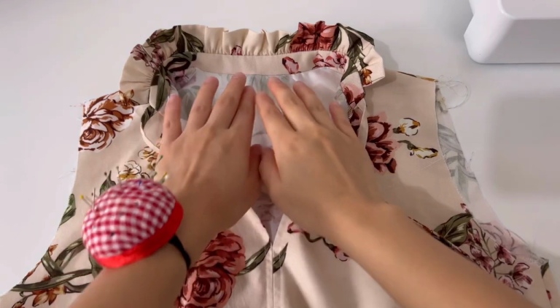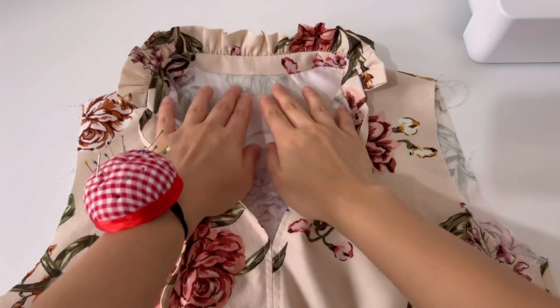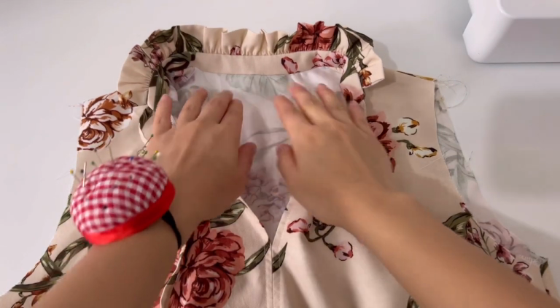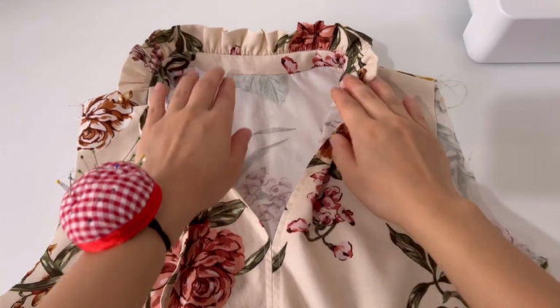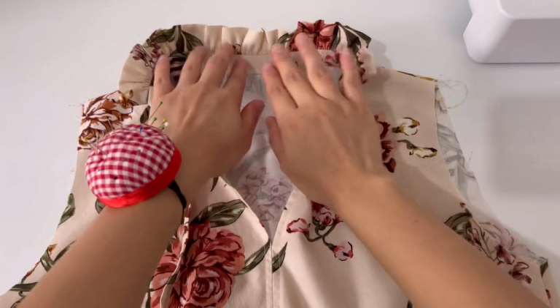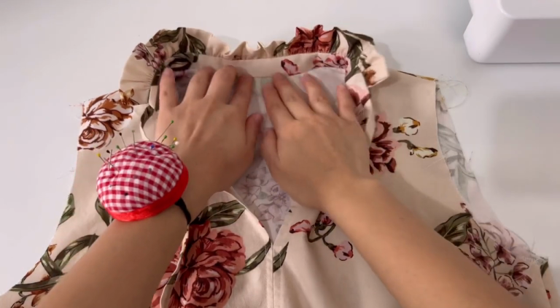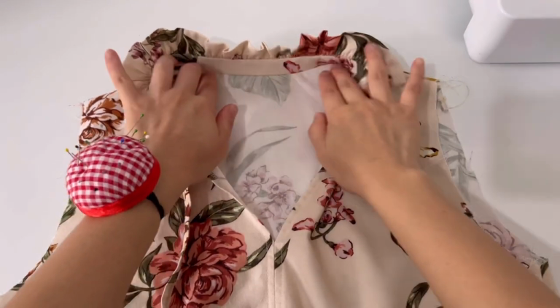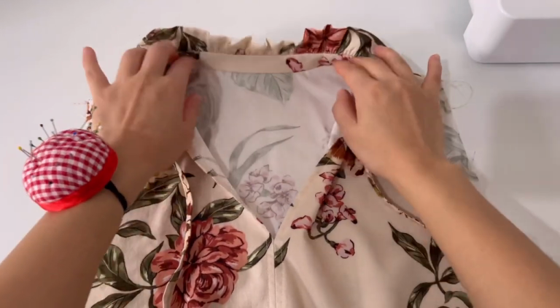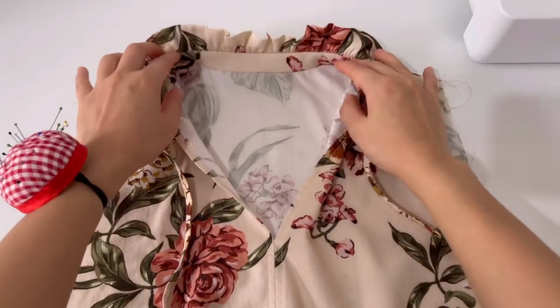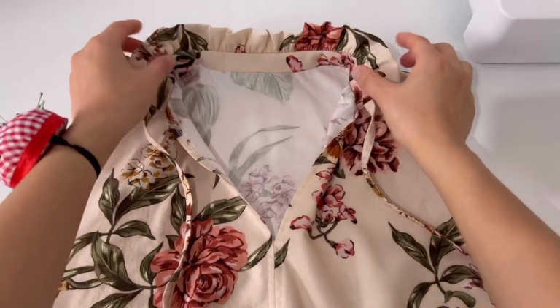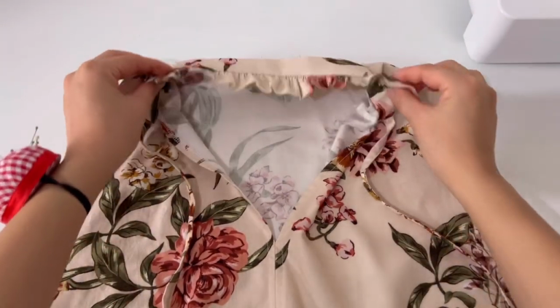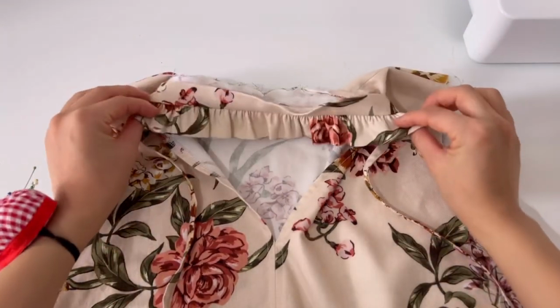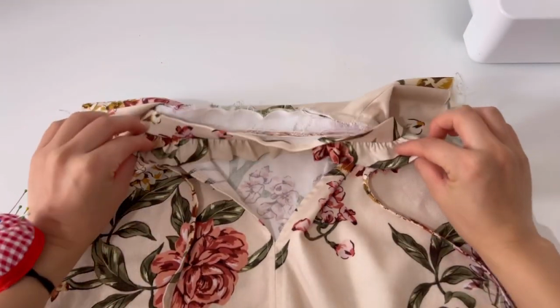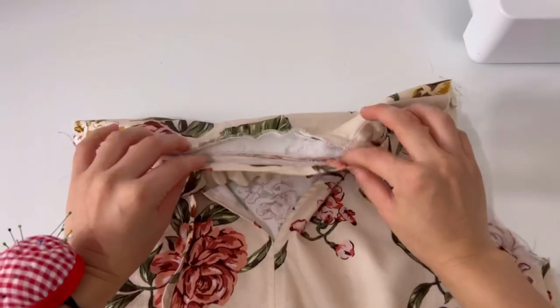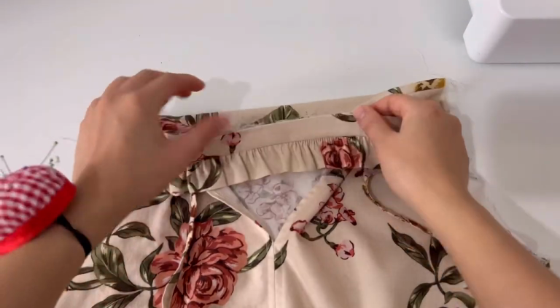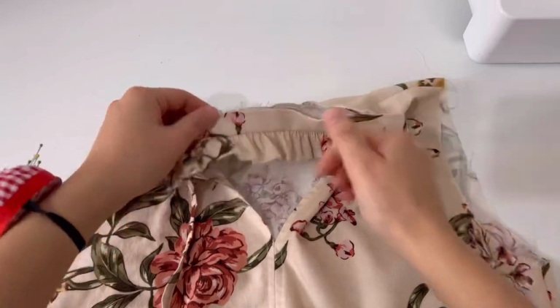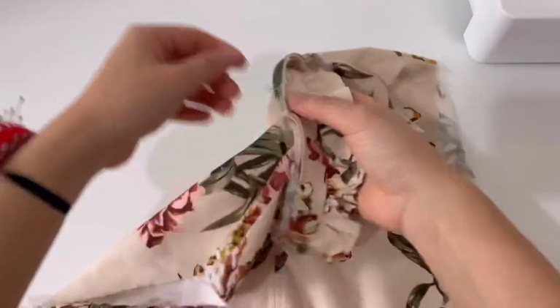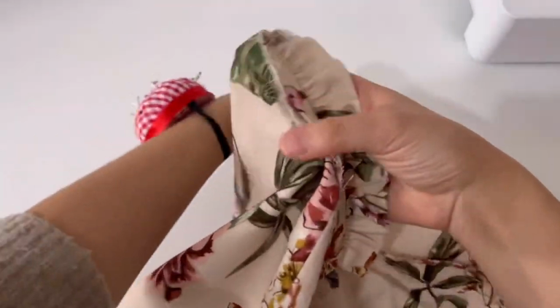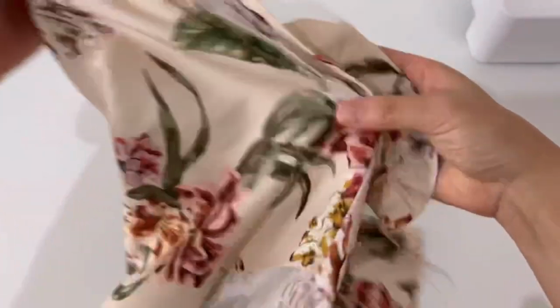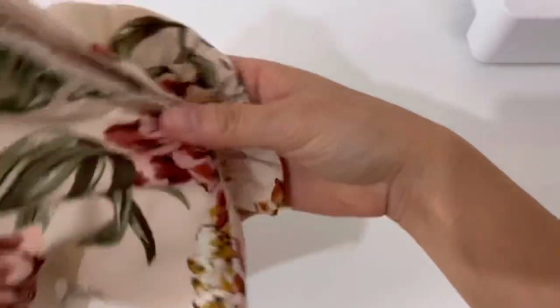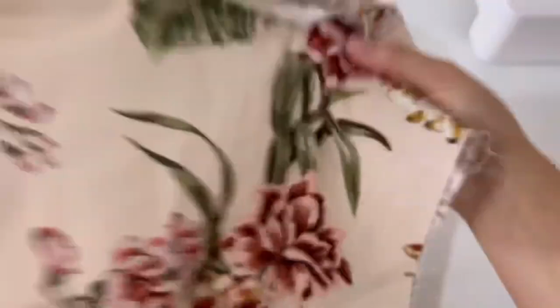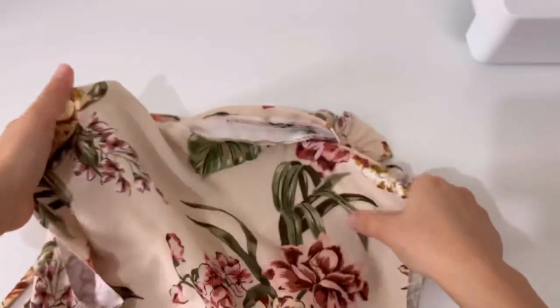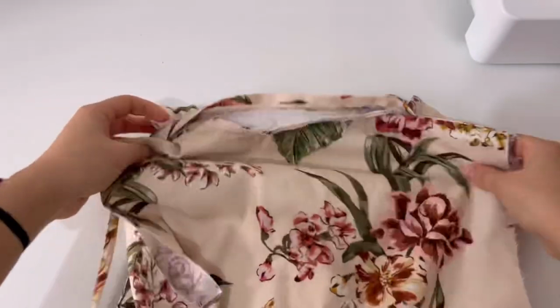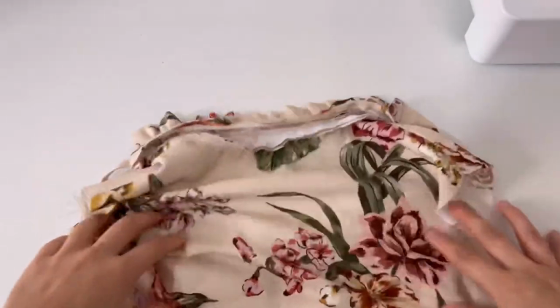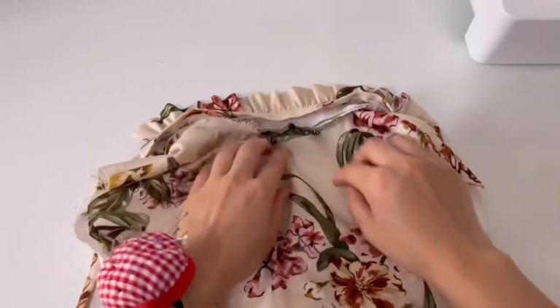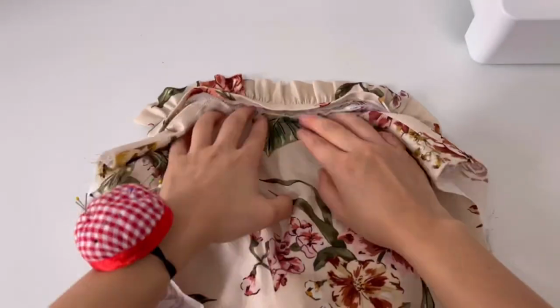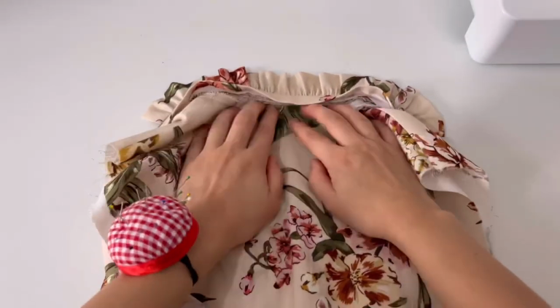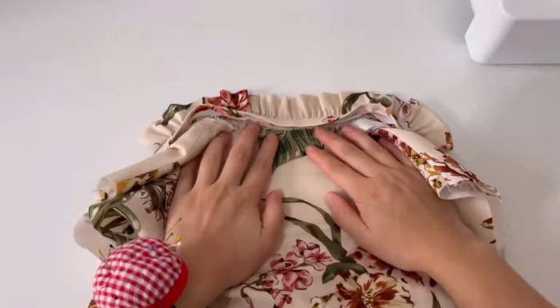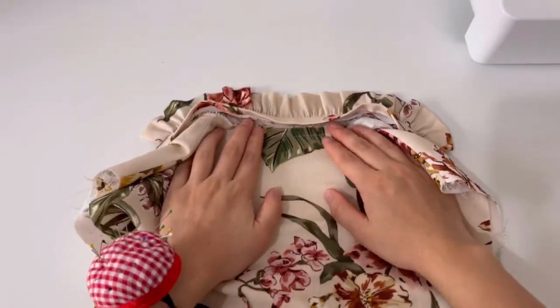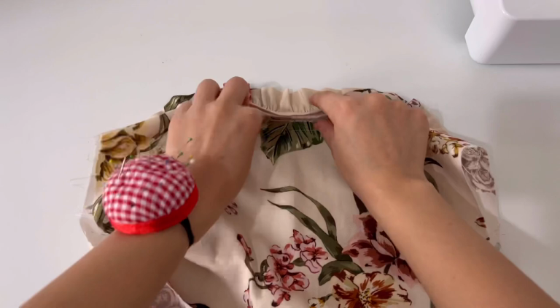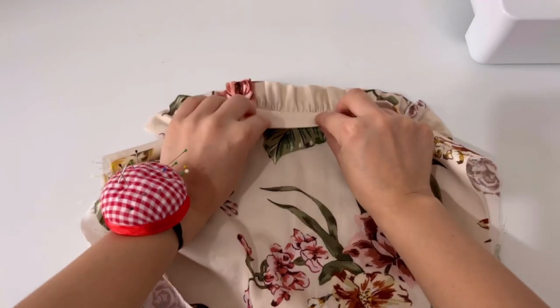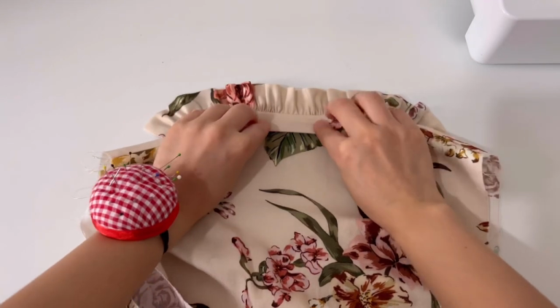This is the look from the front. Now place the neckbands so the seam is folded, fix it with a pin and make an edge stitch.